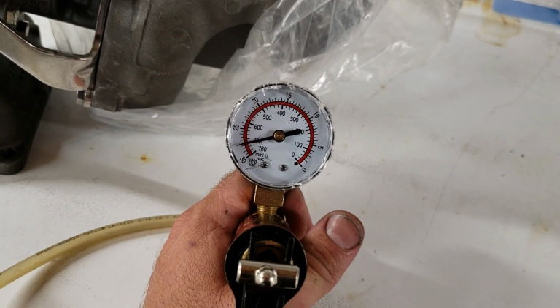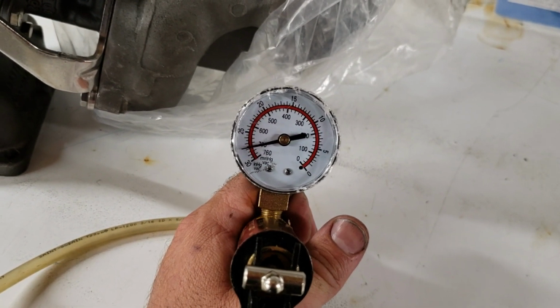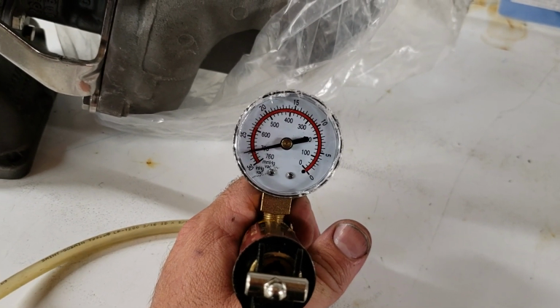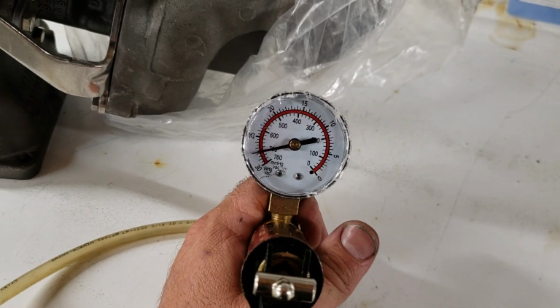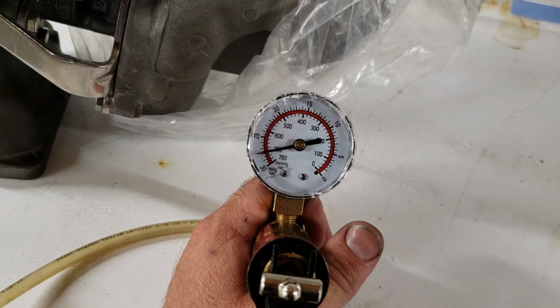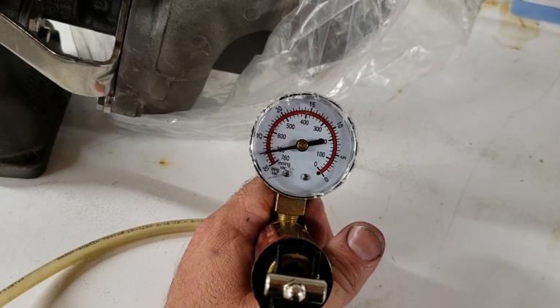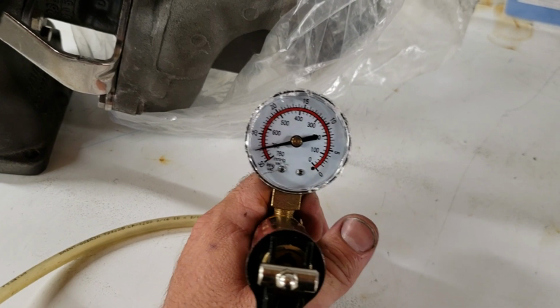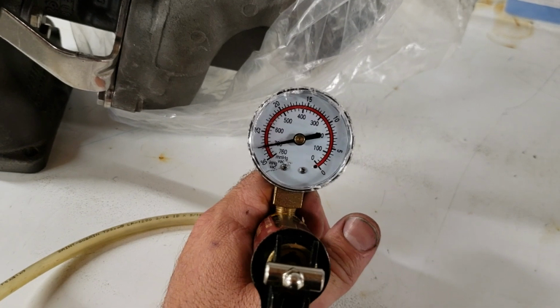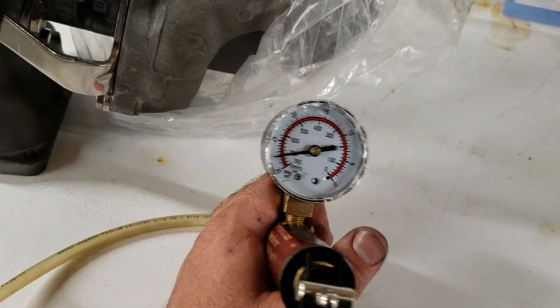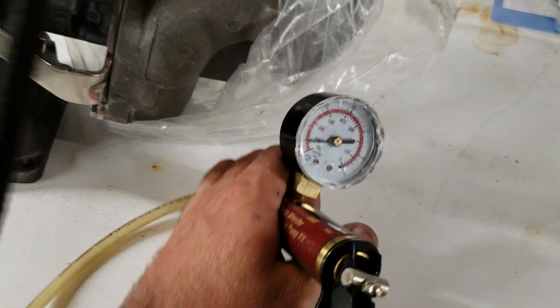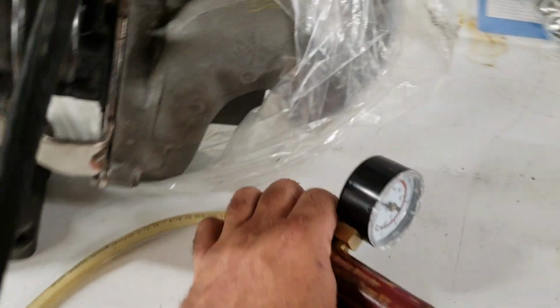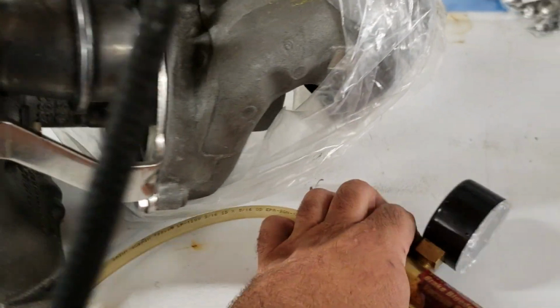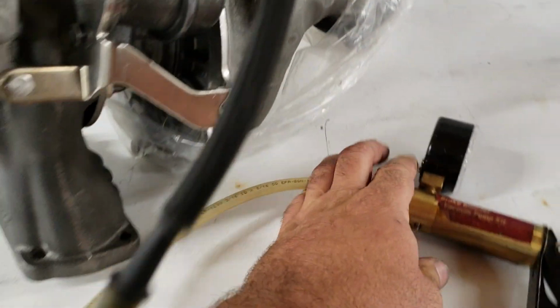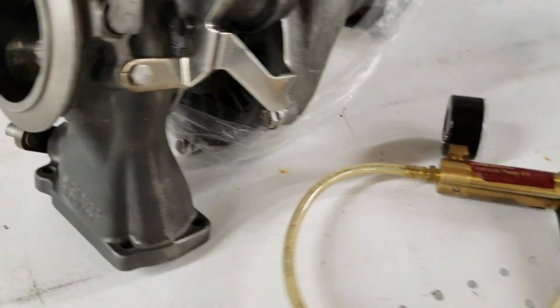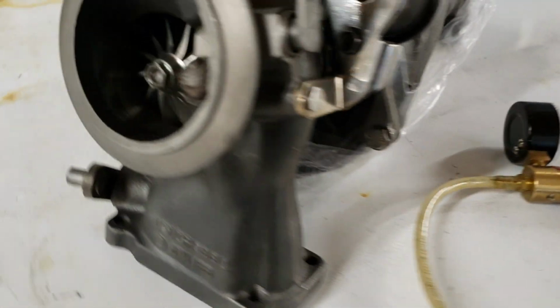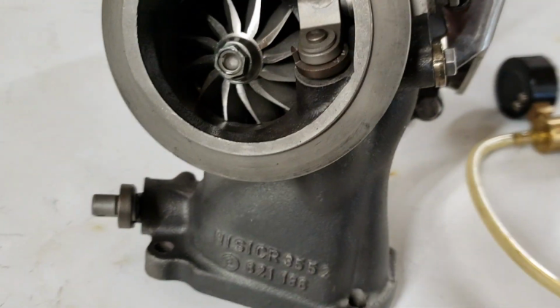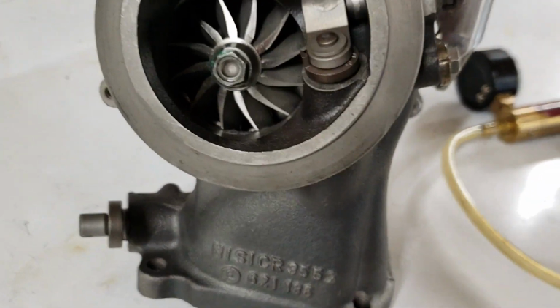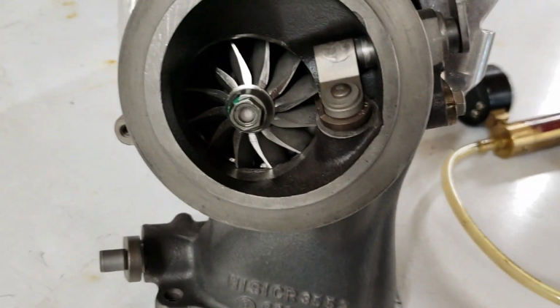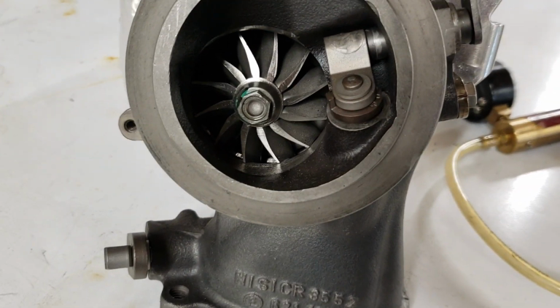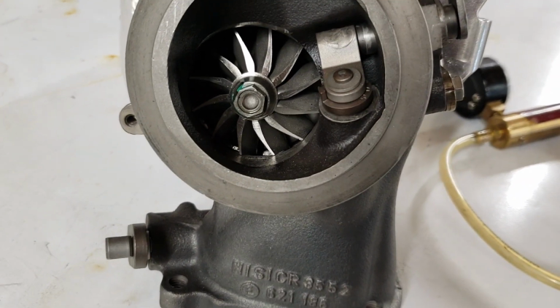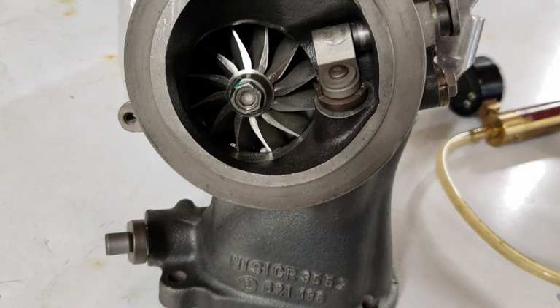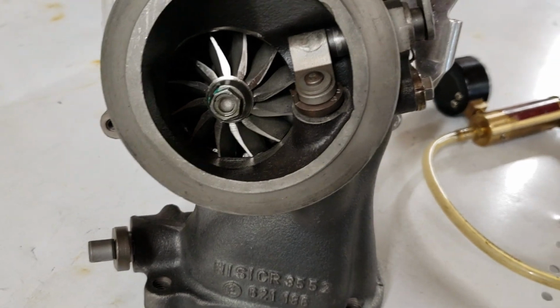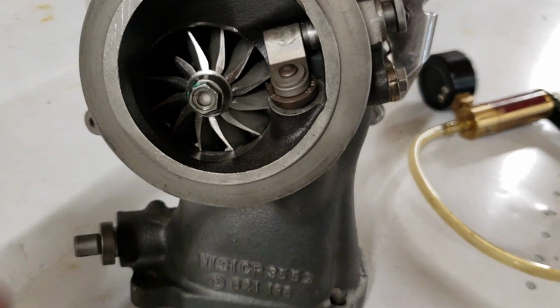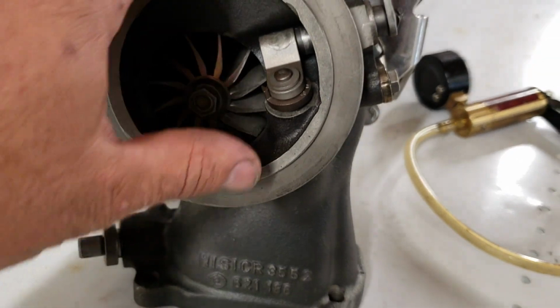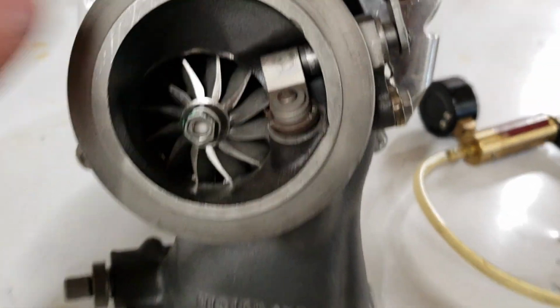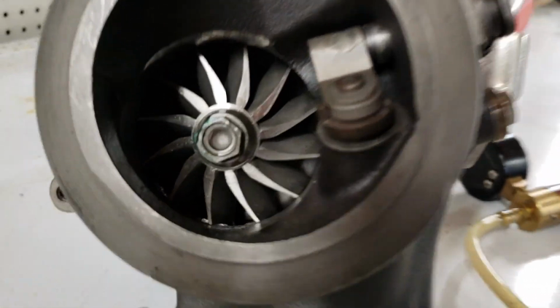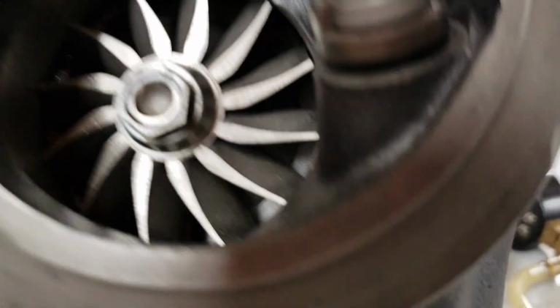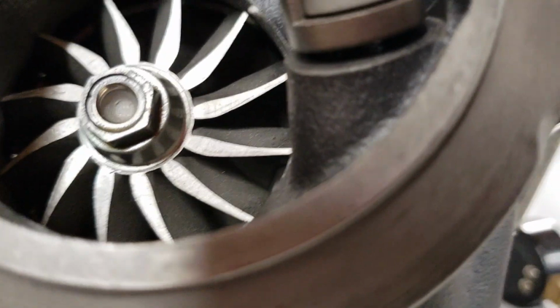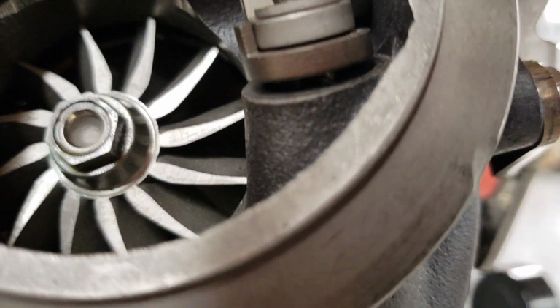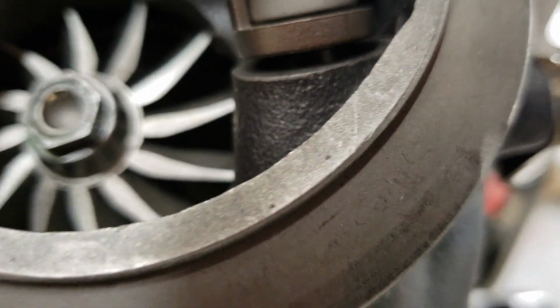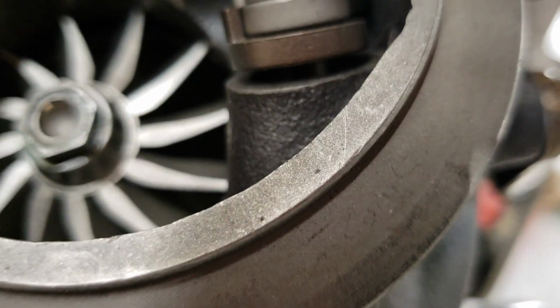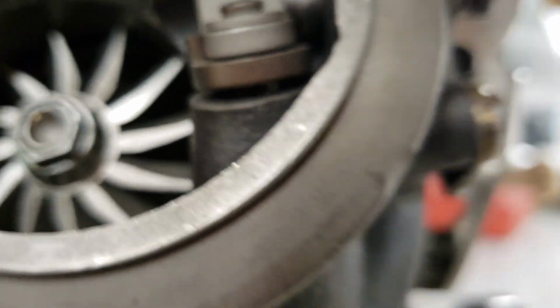Right now I've got about 27 inches of mercury on this one. The wastegate appears to be closed, but it's actually open just a hair.